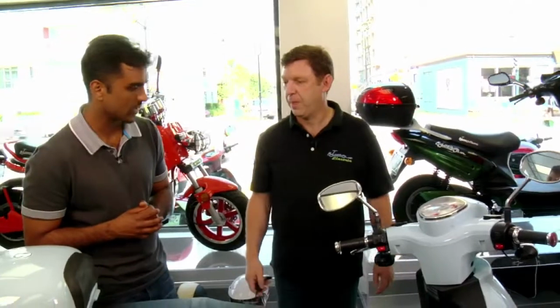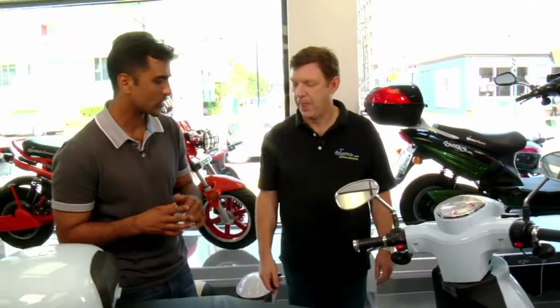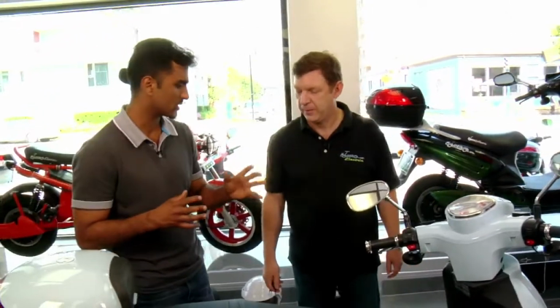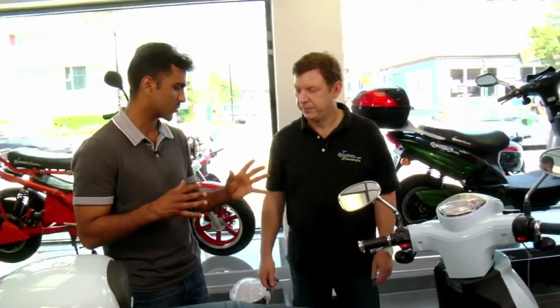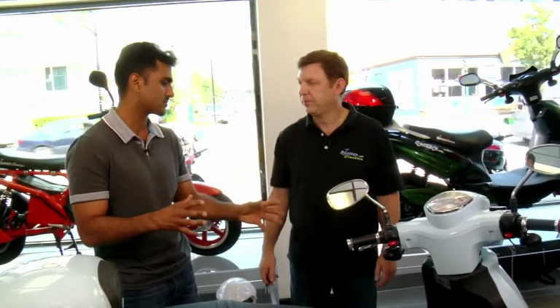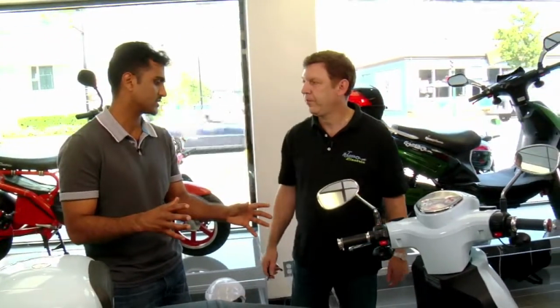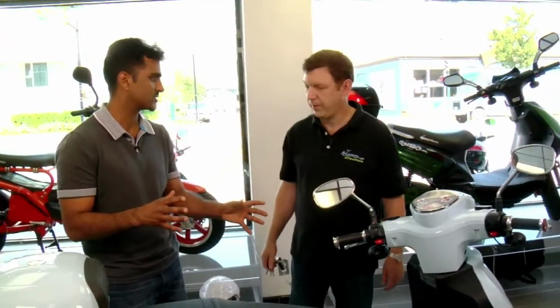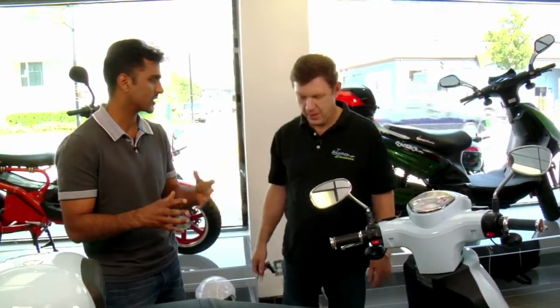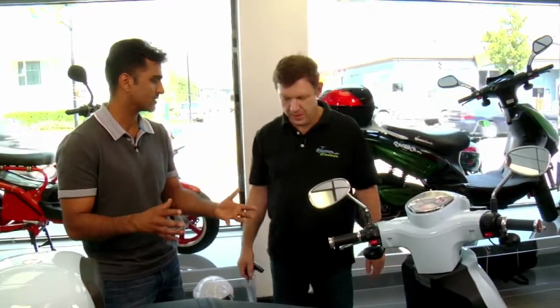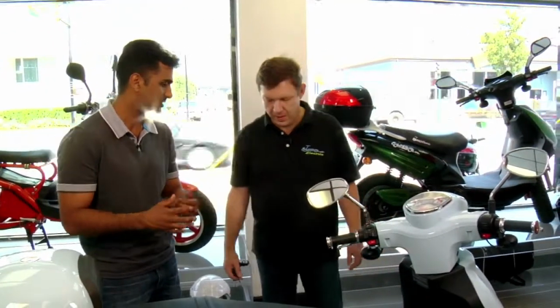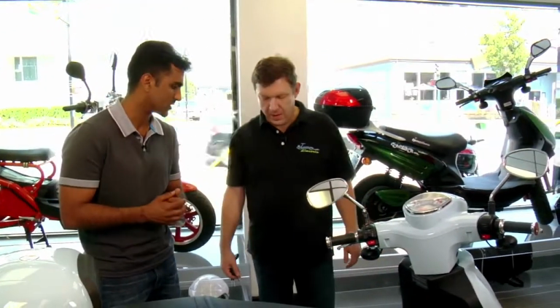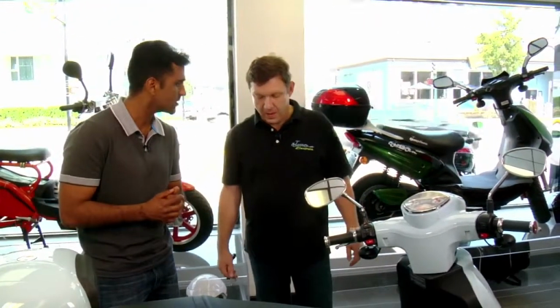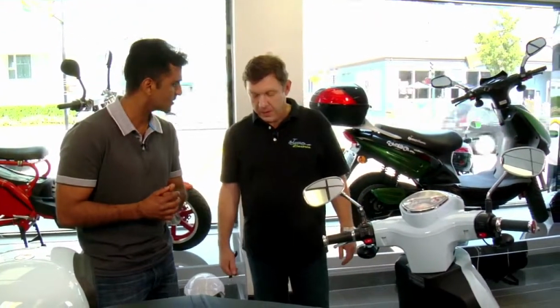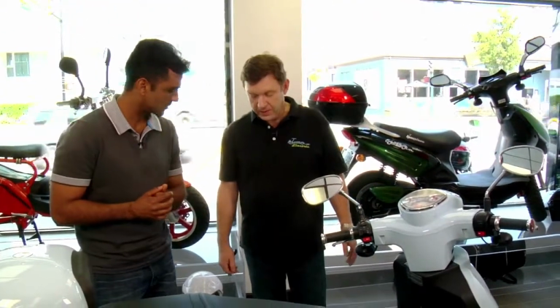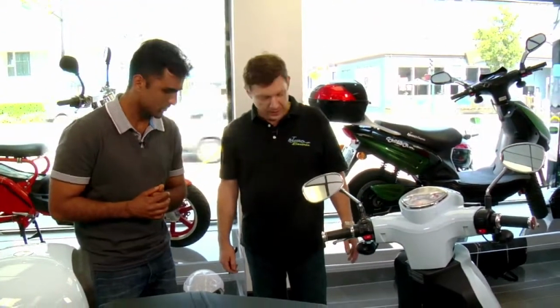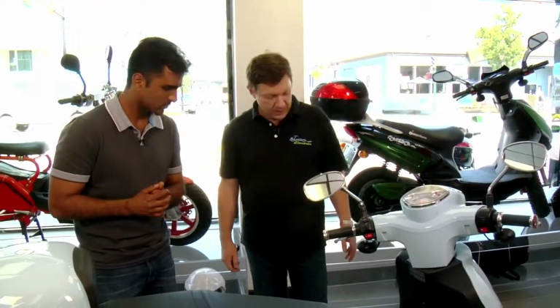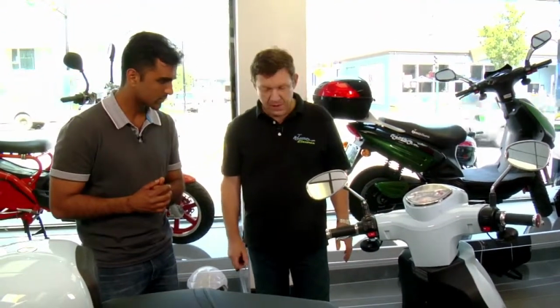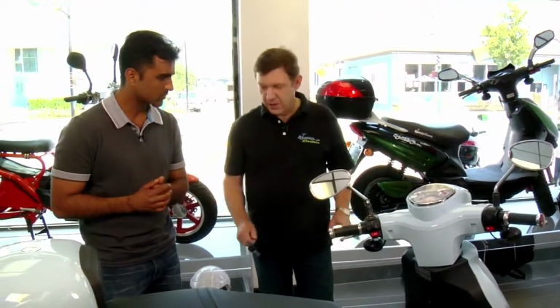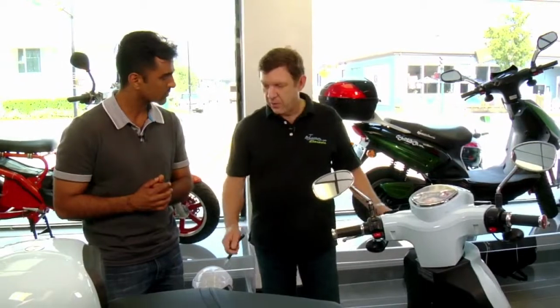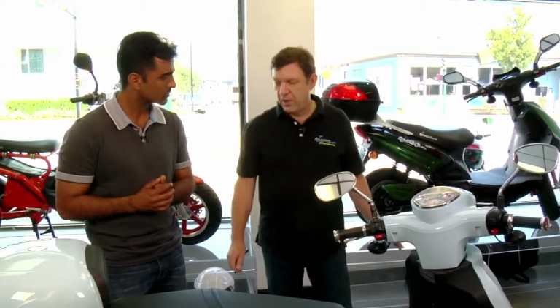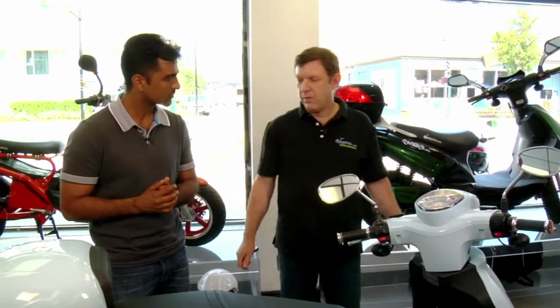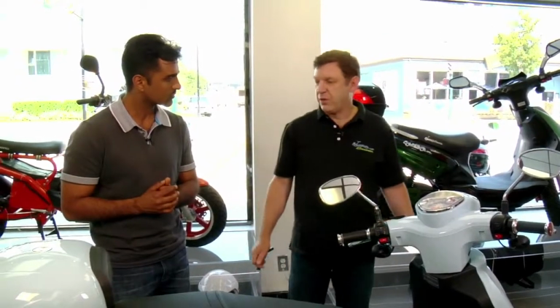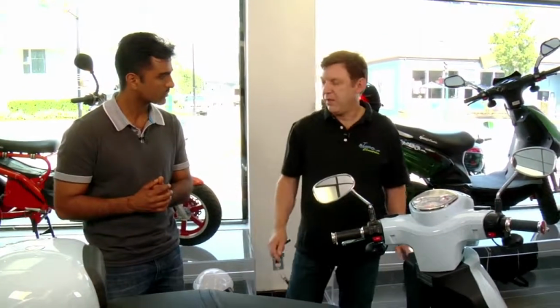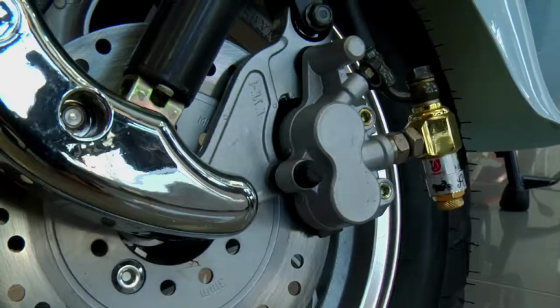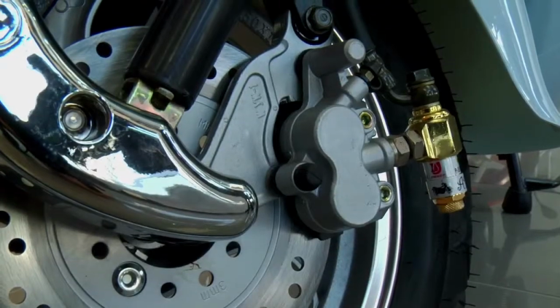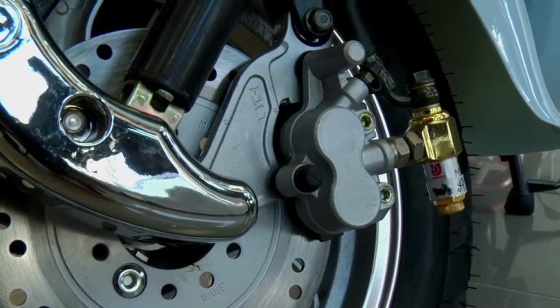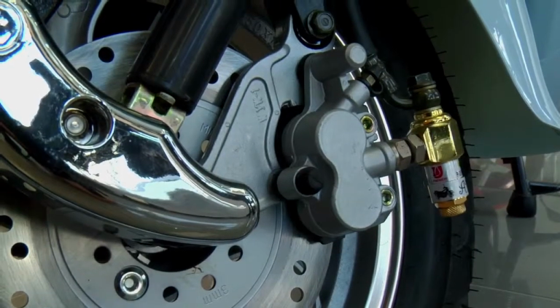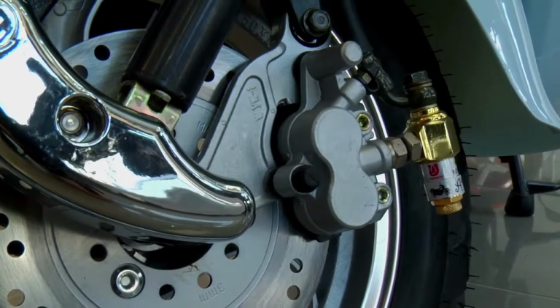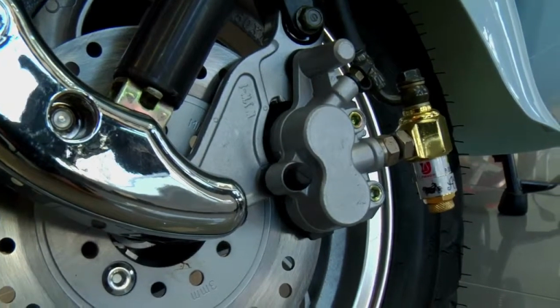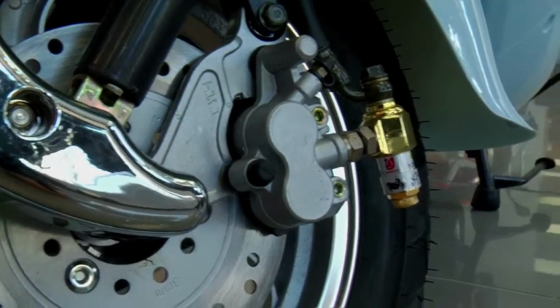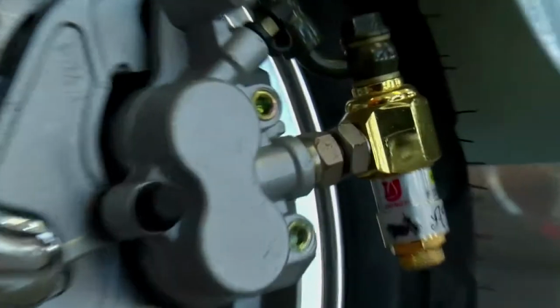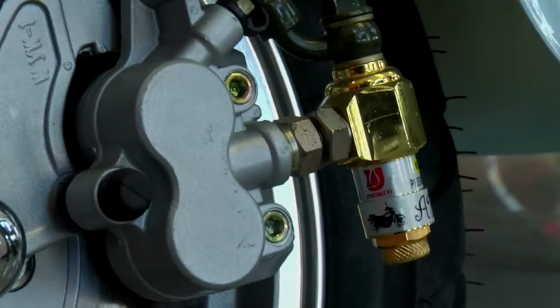What about braking mechanisms — are there any safety features on that? Yes, it's standard for all our bikes to have dual hydraulic disc brakes and ABS on each wheel.